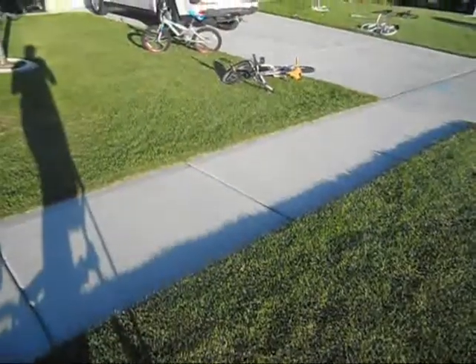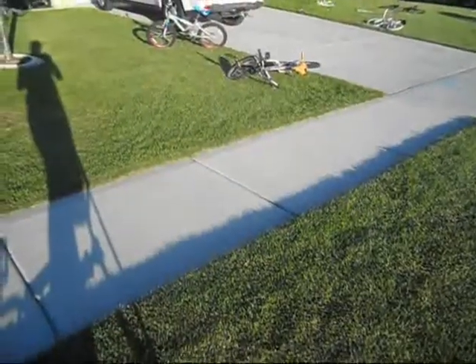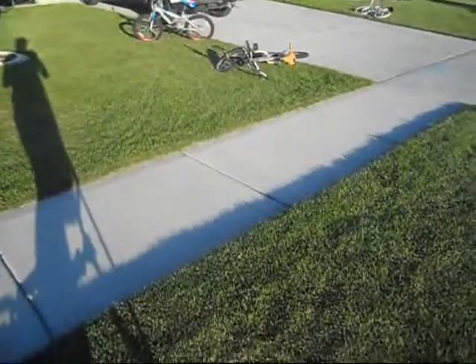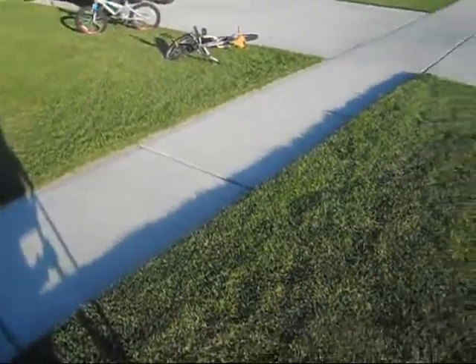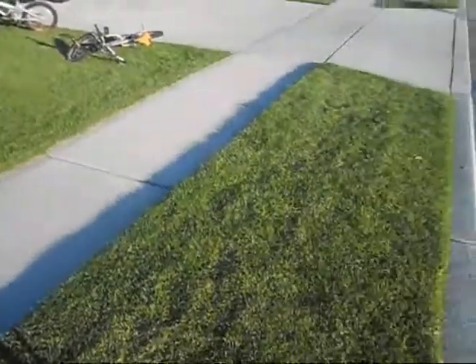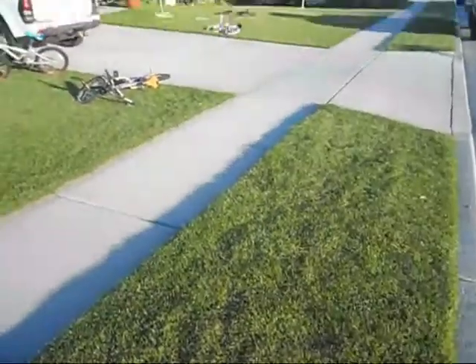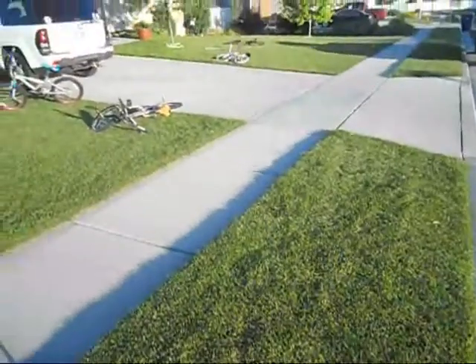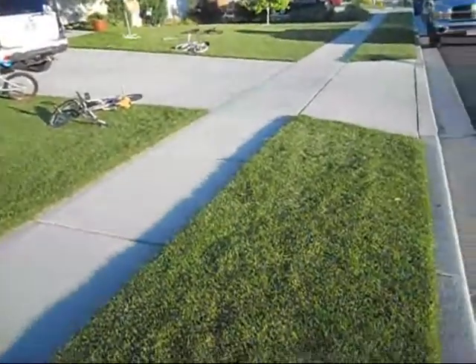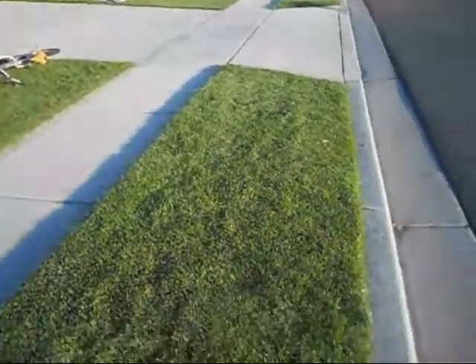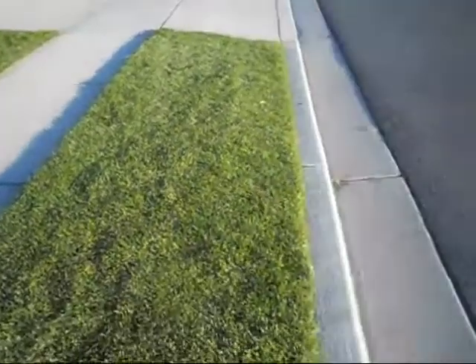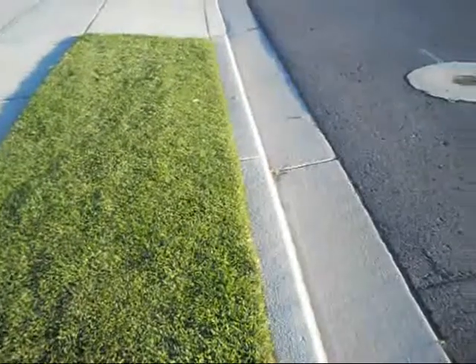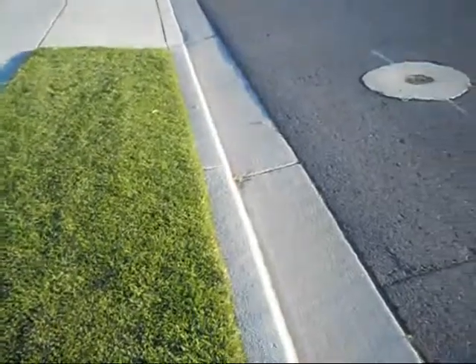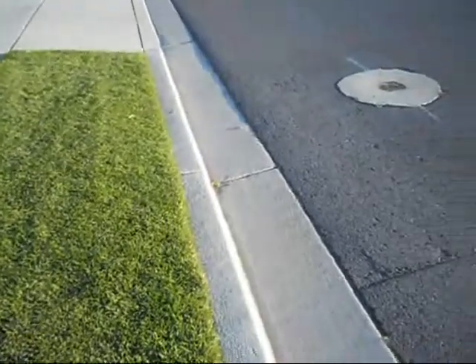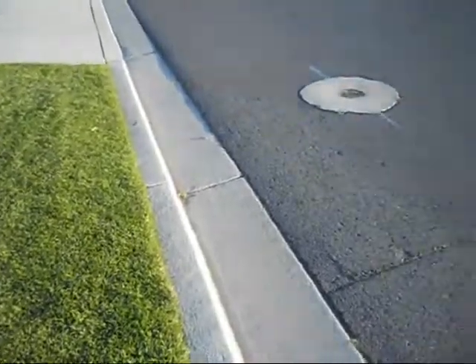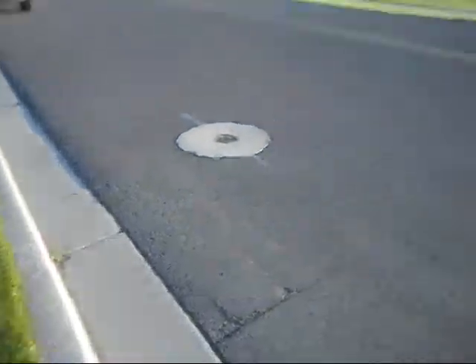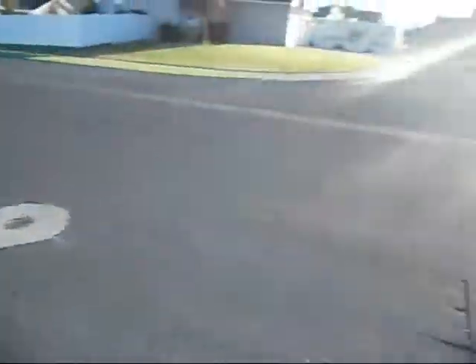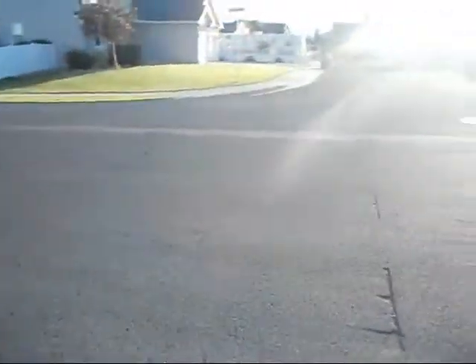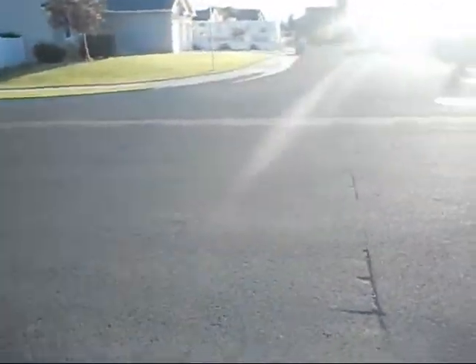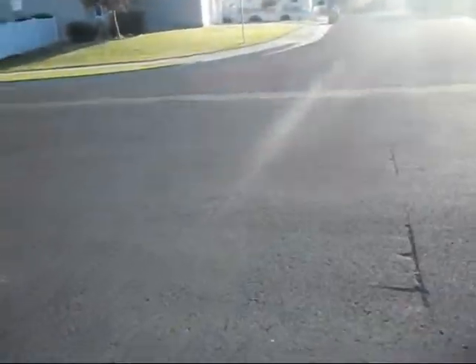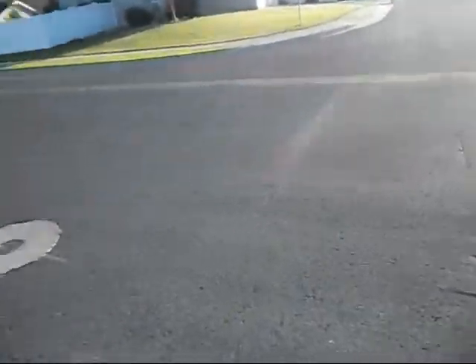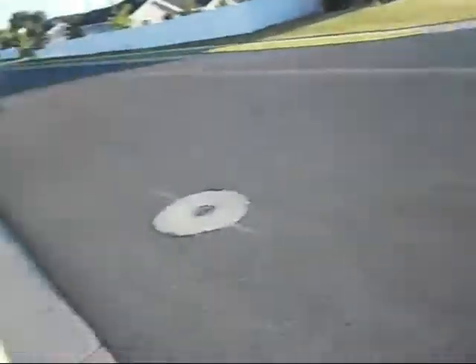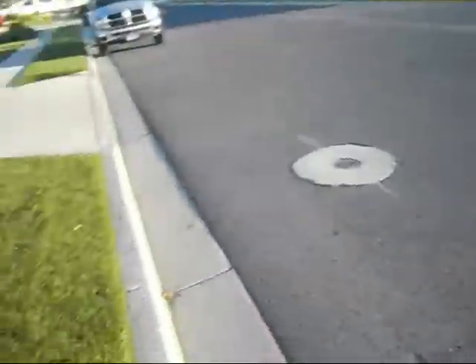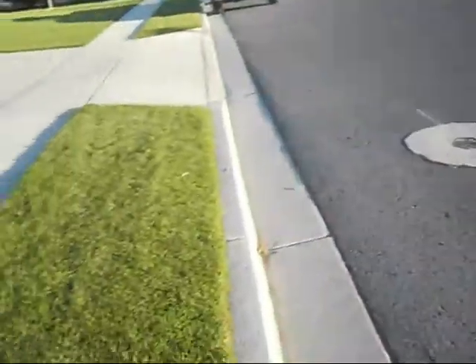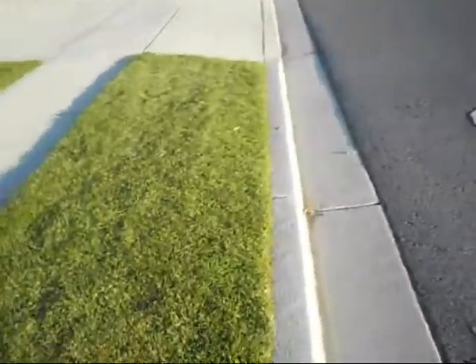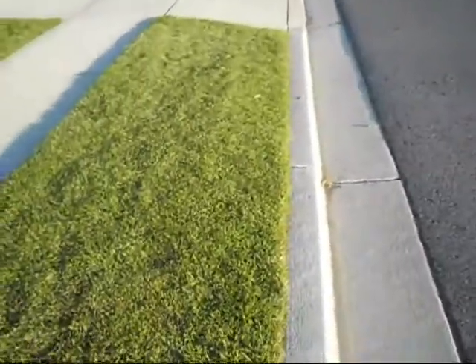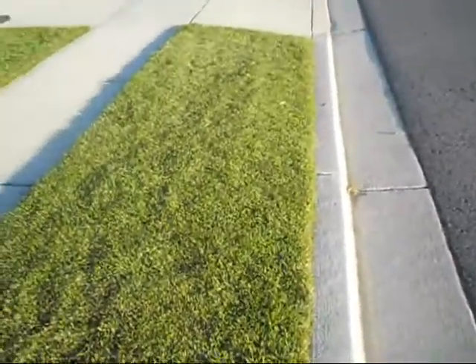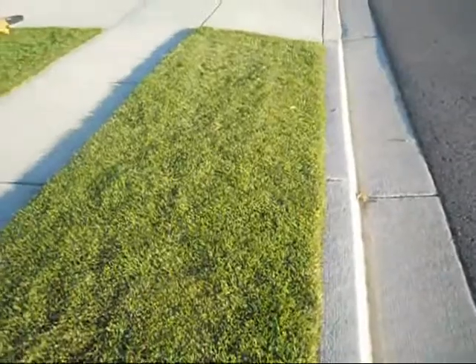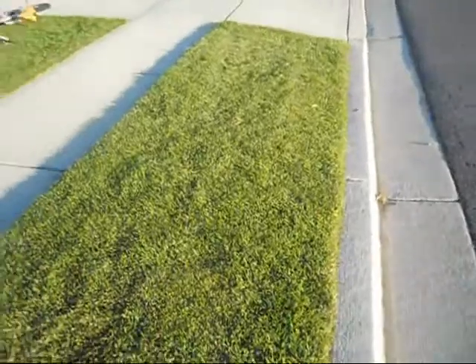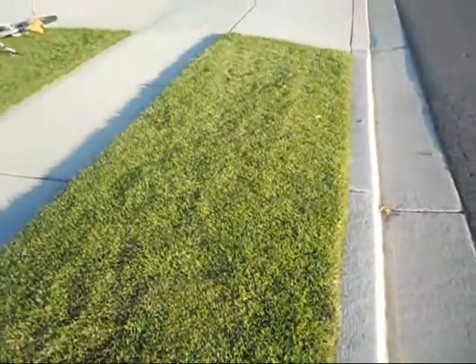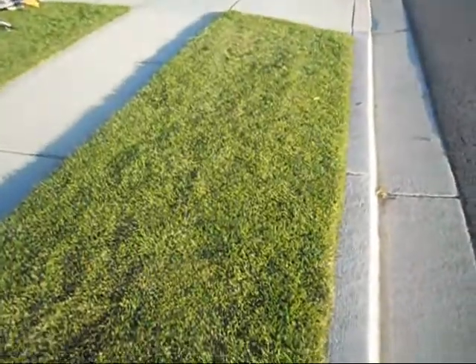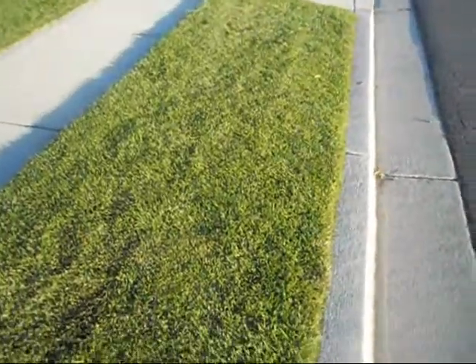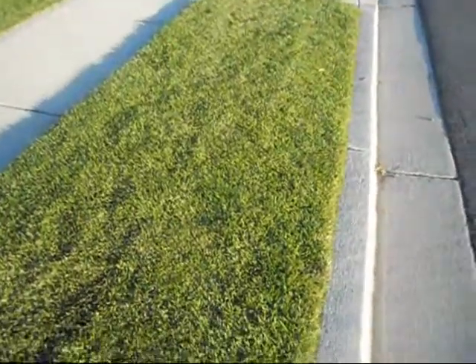I'm just going to be coming down the driveway, off this grass, and then go out there, come back, and just come back onto the grass so if I fall I won't.